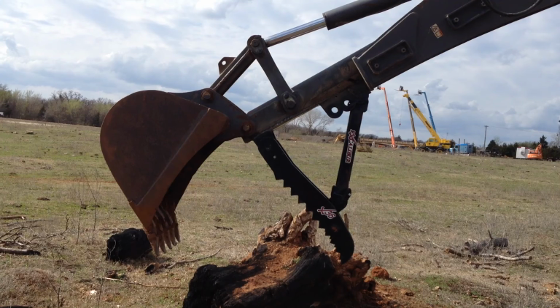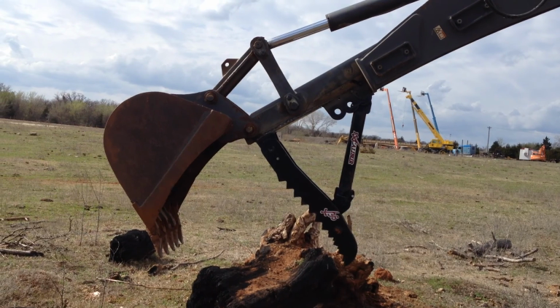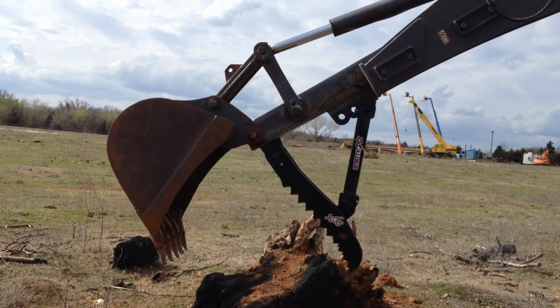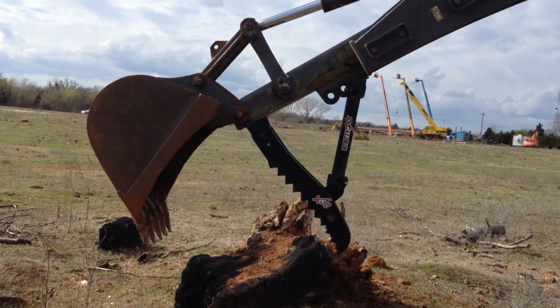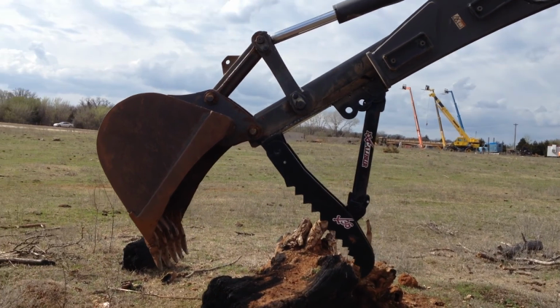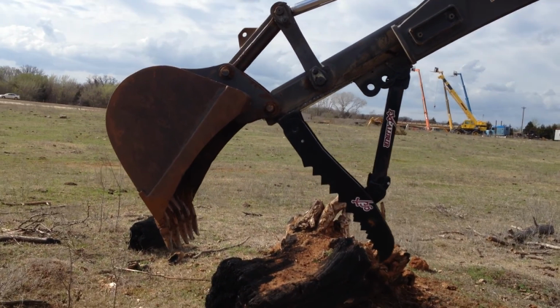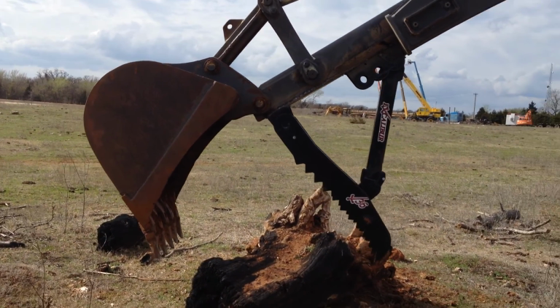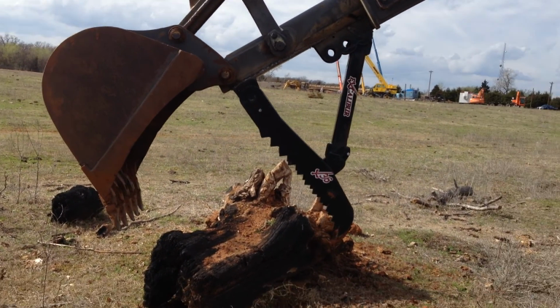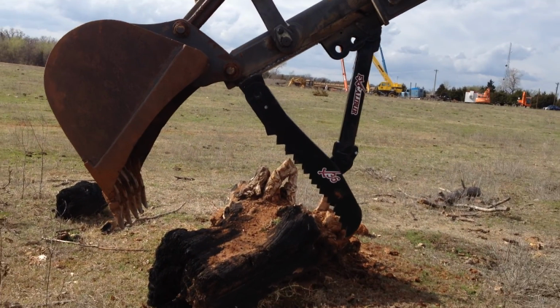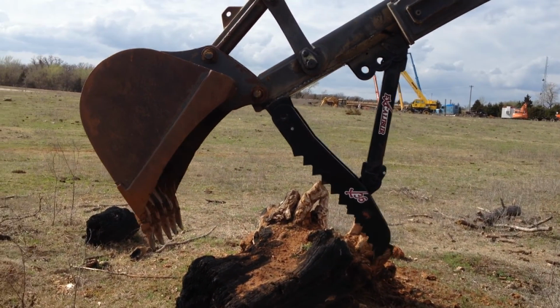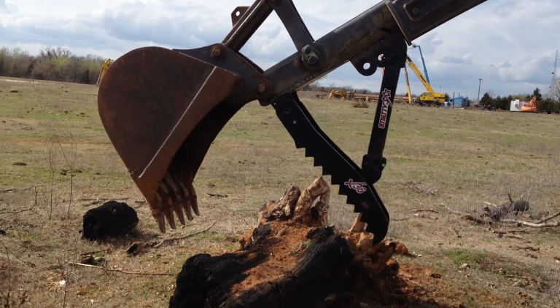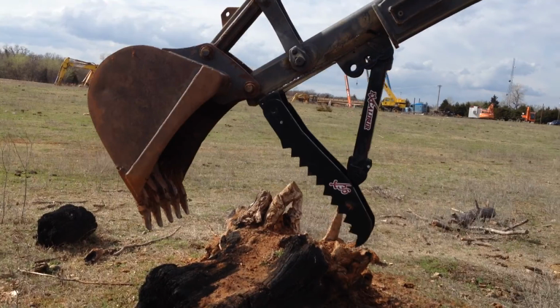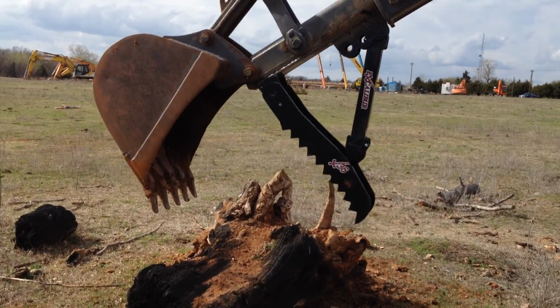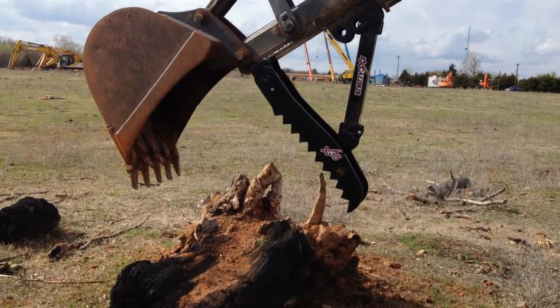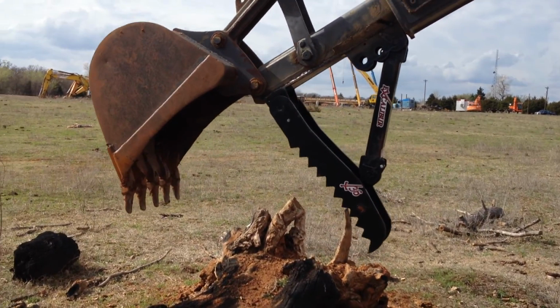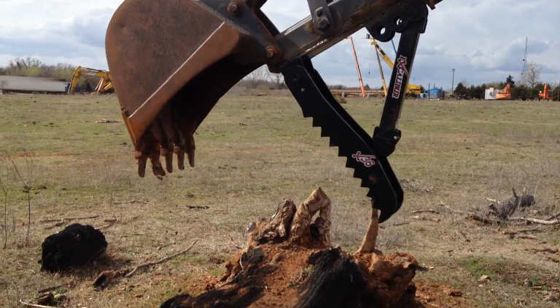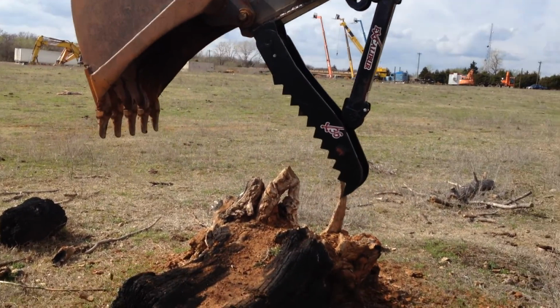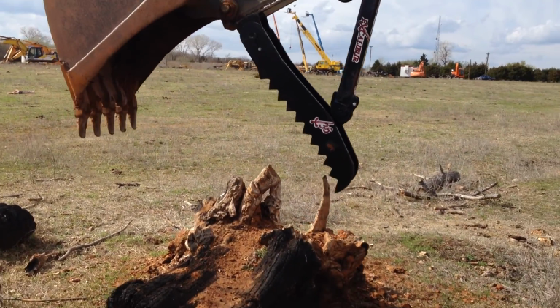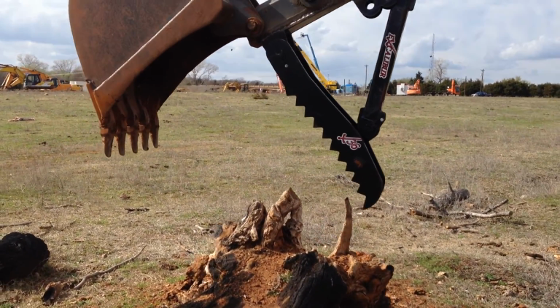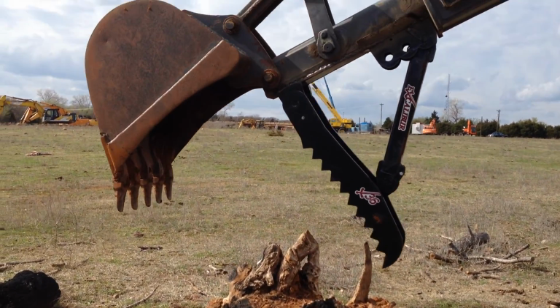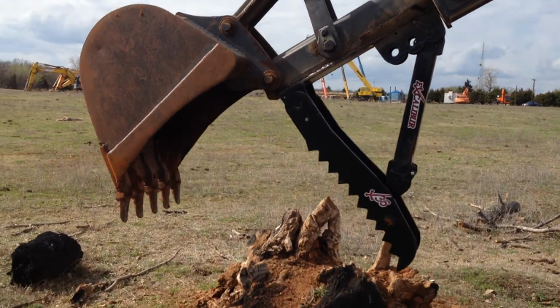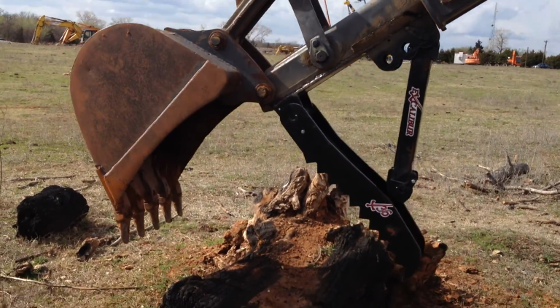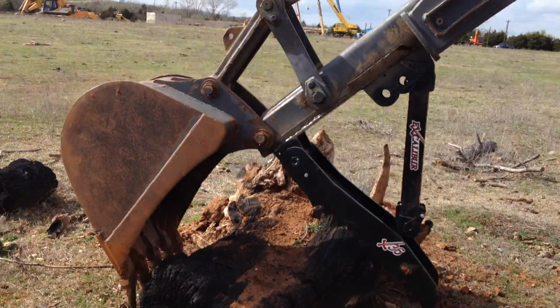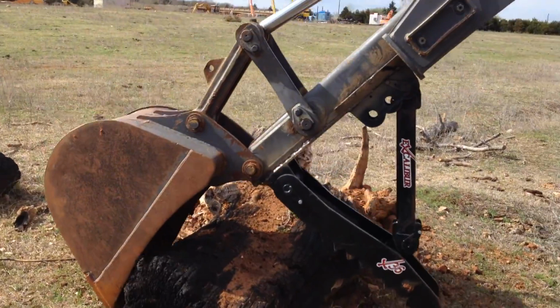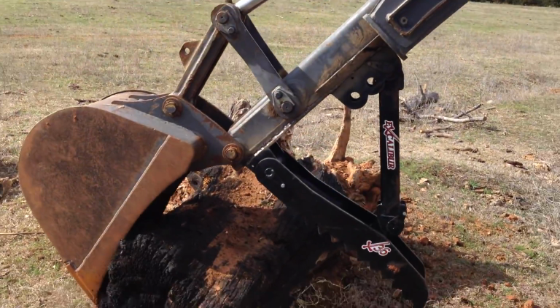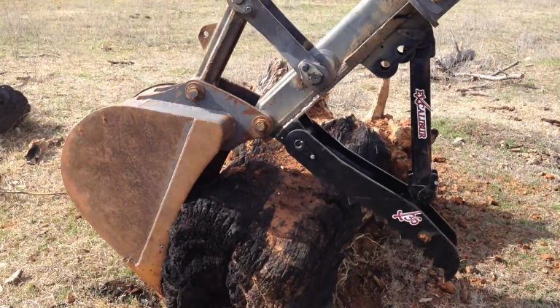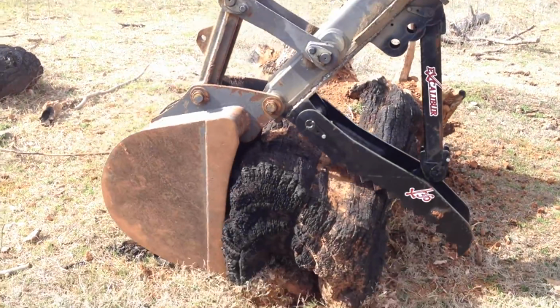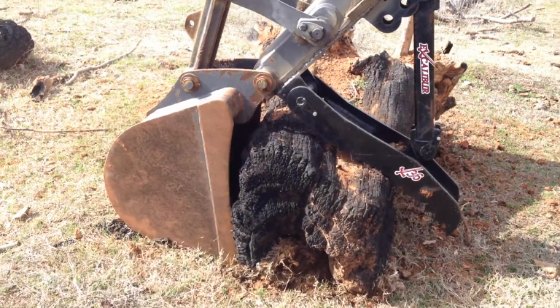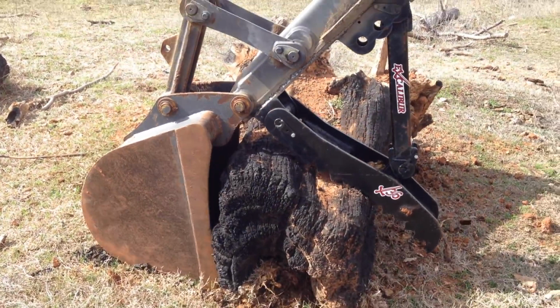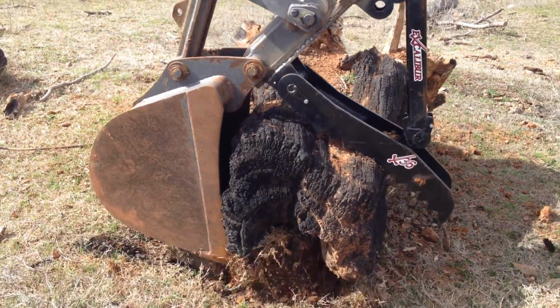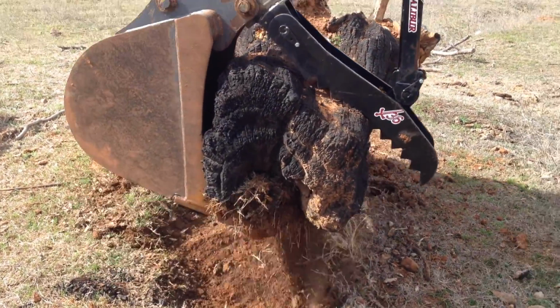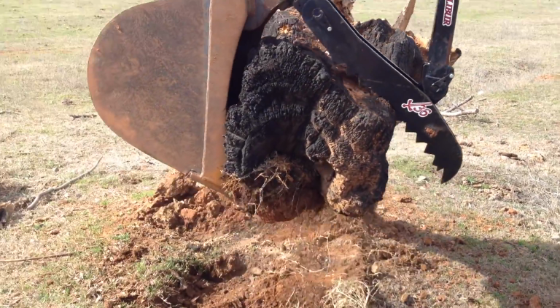Hey guys, this is Daniel at Heavy Equipment Haulers of Oklahoma. We've had a lot of people asking us about the thumbs and don't really know their purpose. Anyway, we have an Excalibur X36 here mounted, and that is exactly what they're for right there.